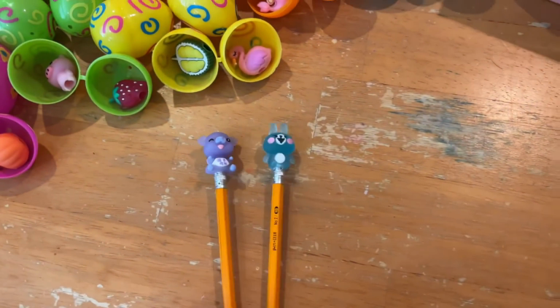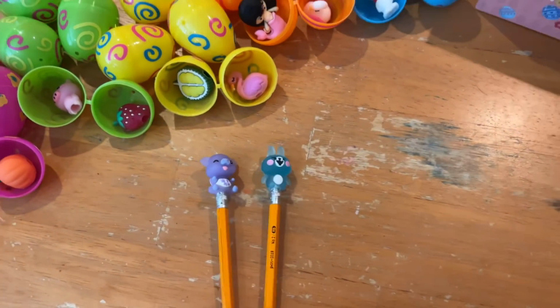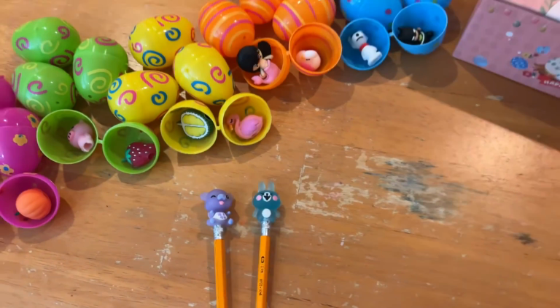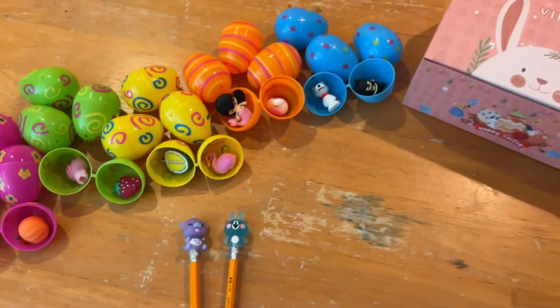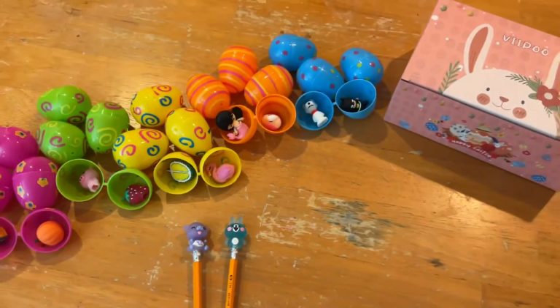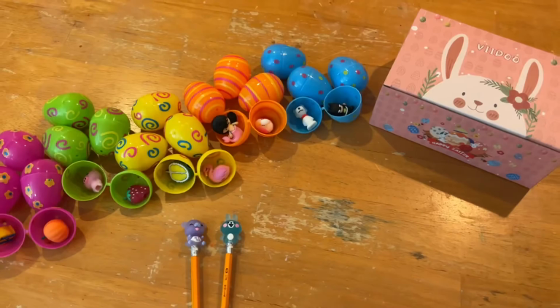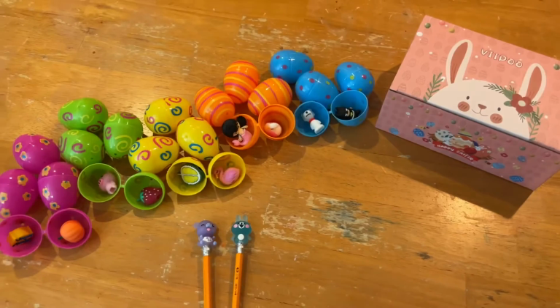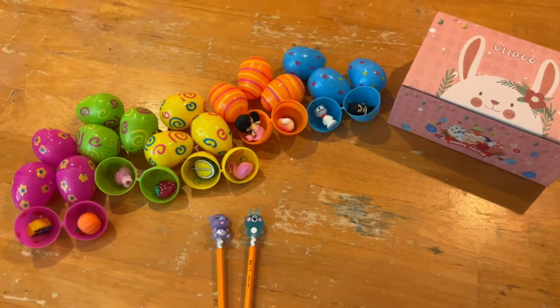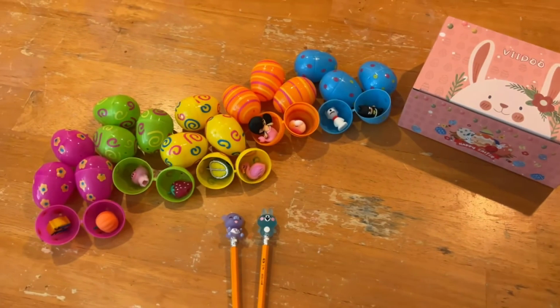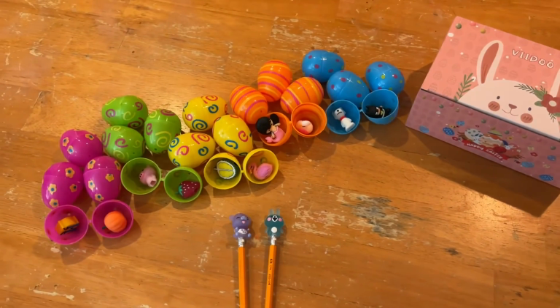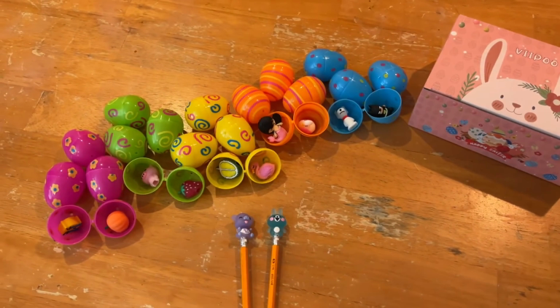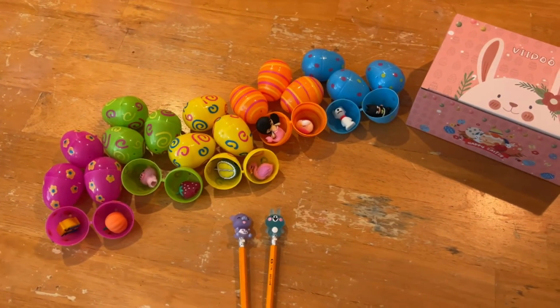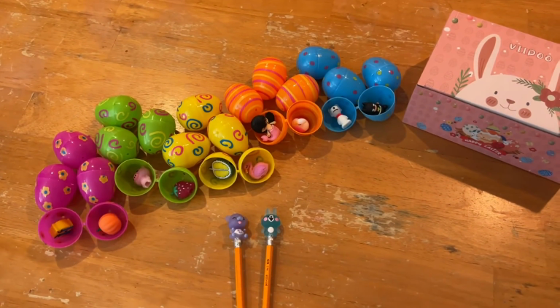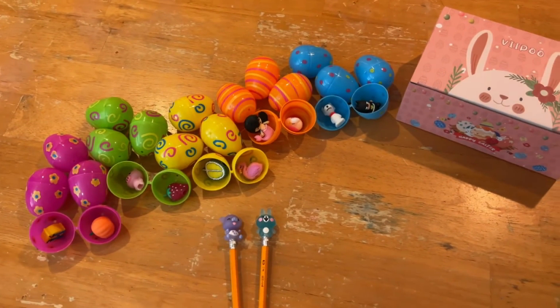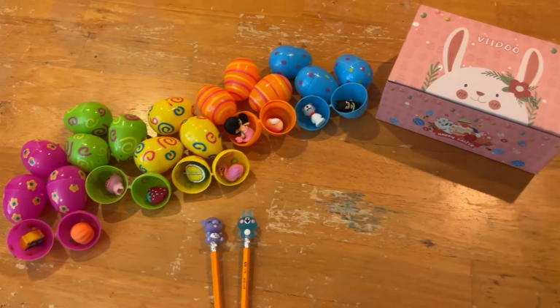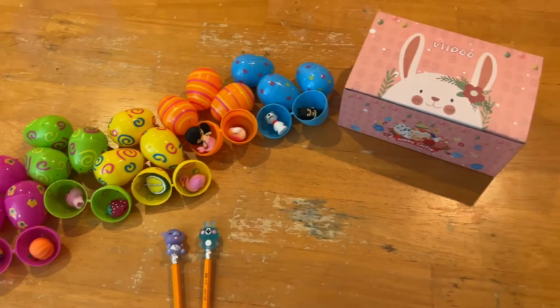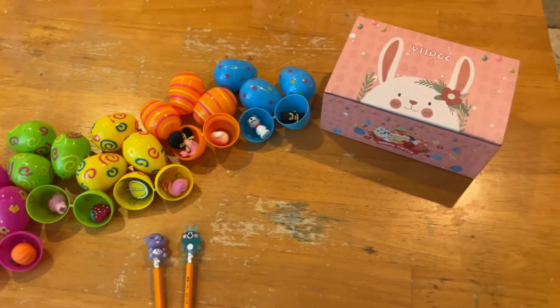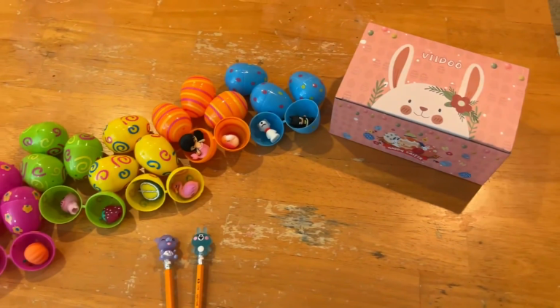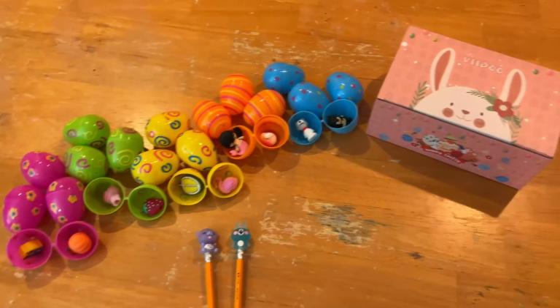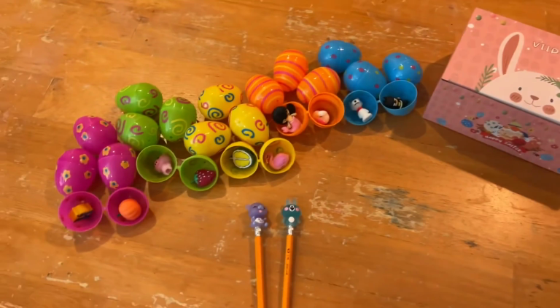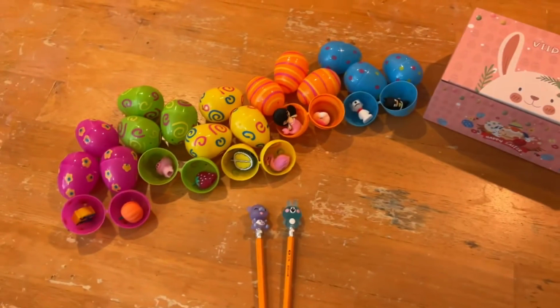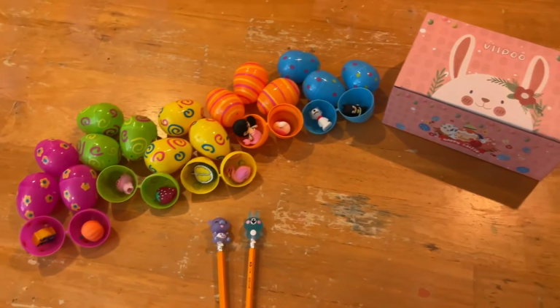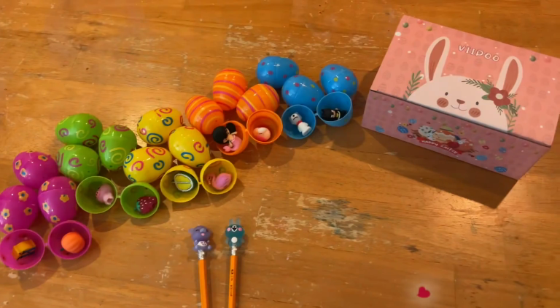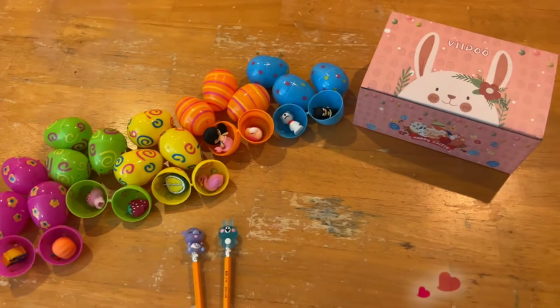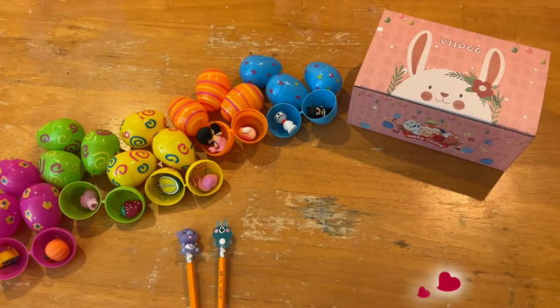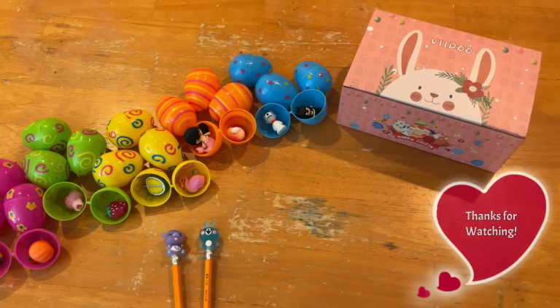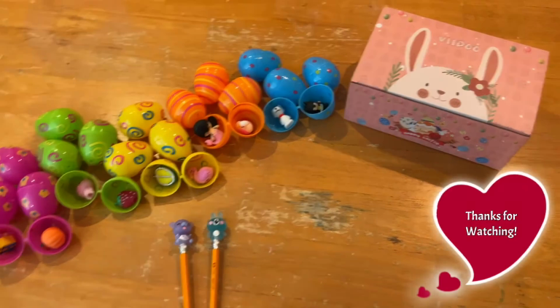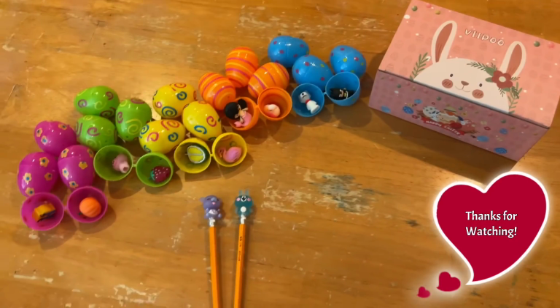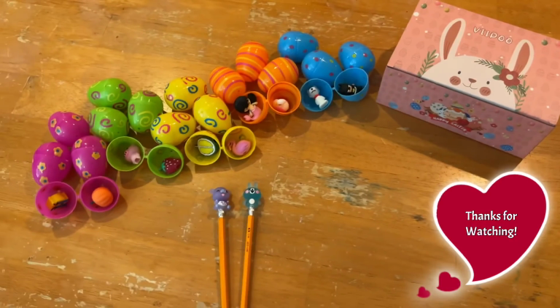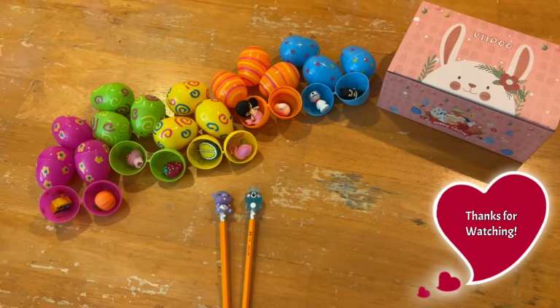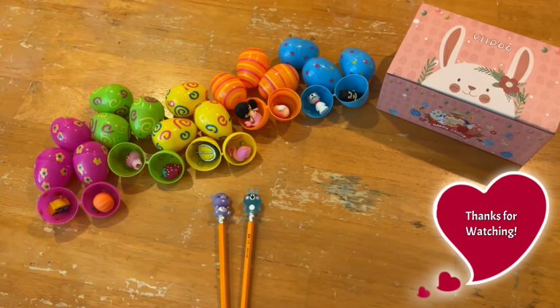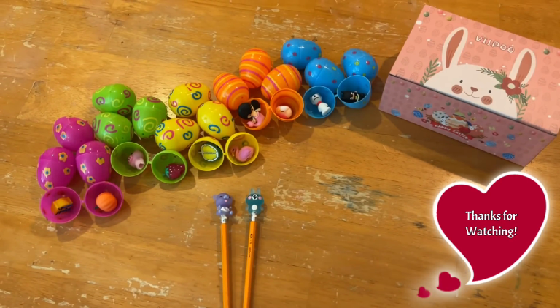Now we're ready for a spectacular Easter egg hunt. I hope you have a good day and a happy Easter. Goodbye!